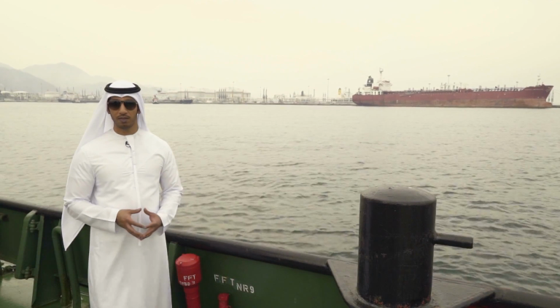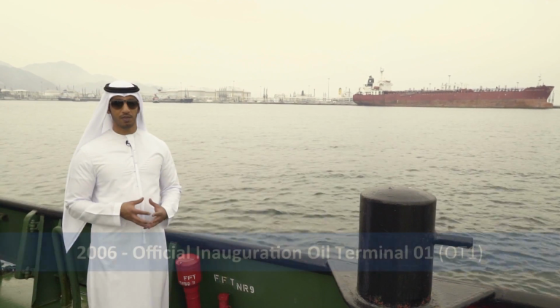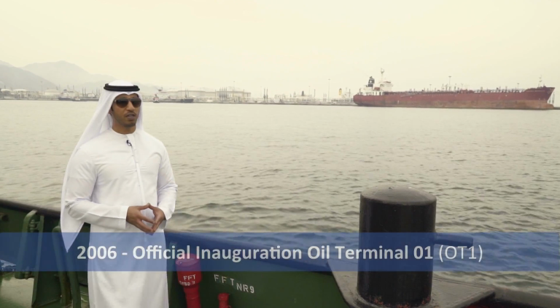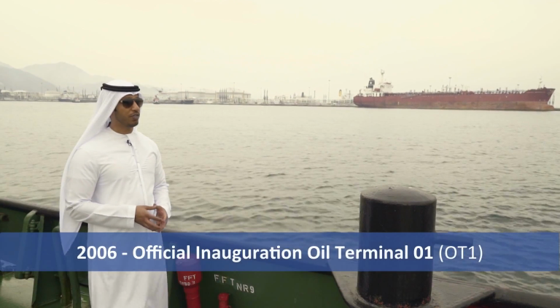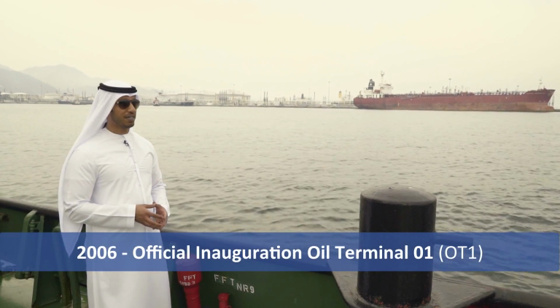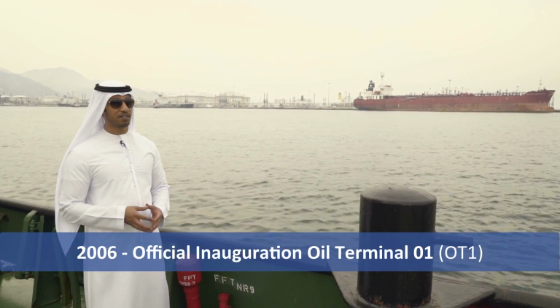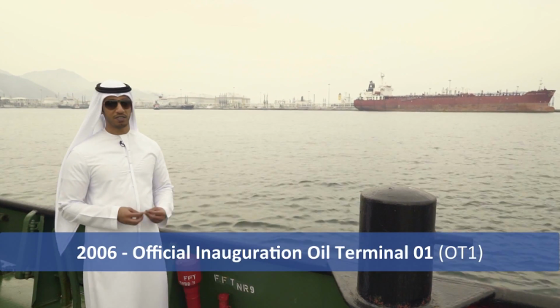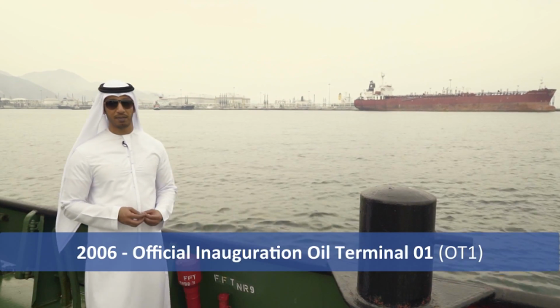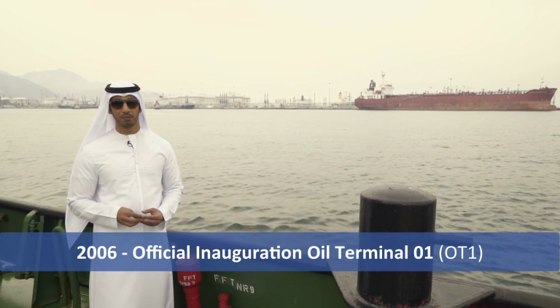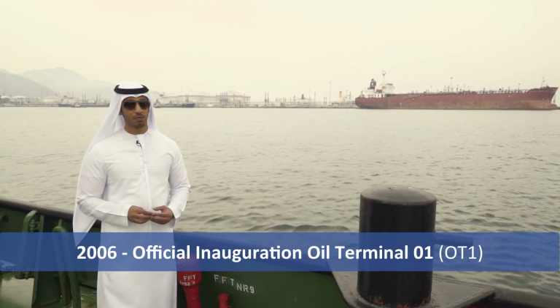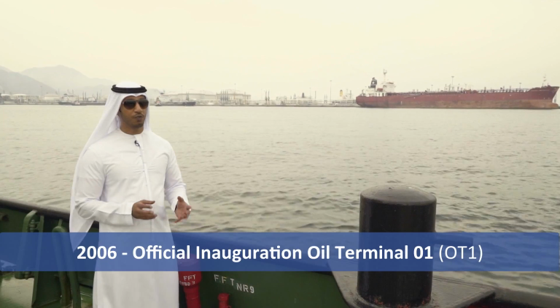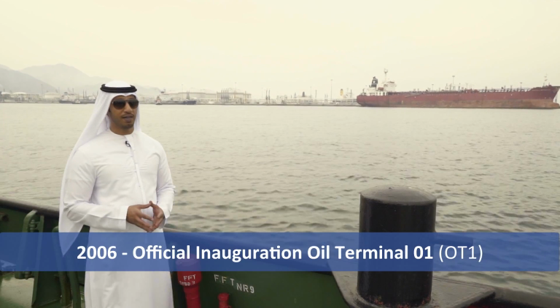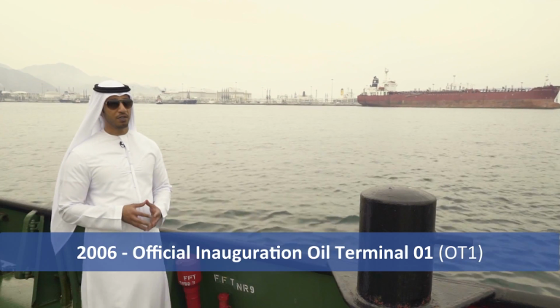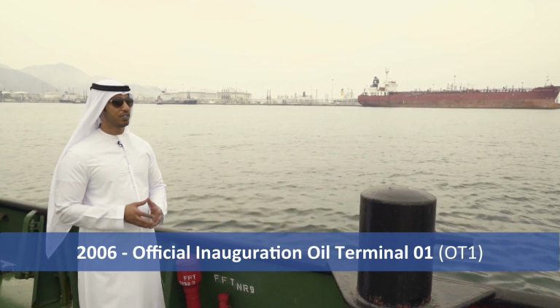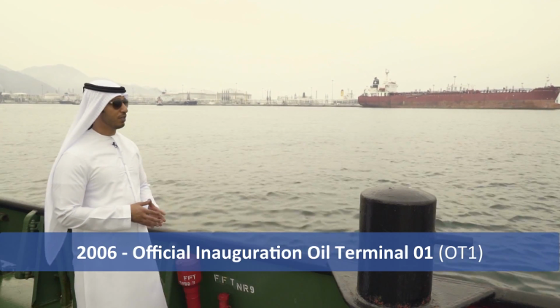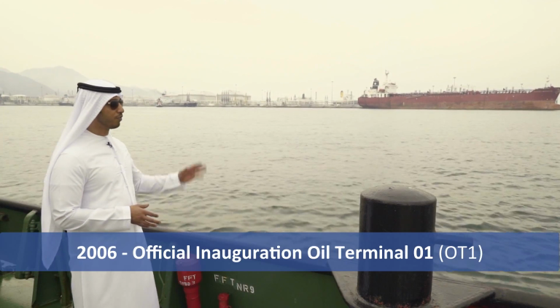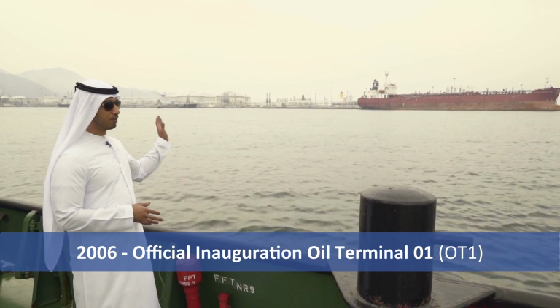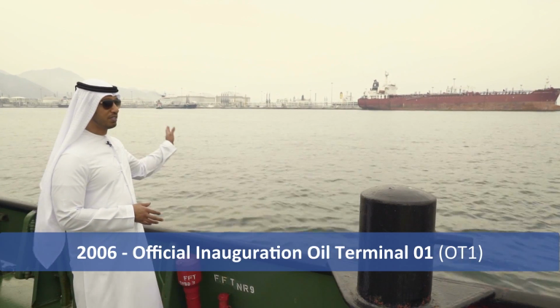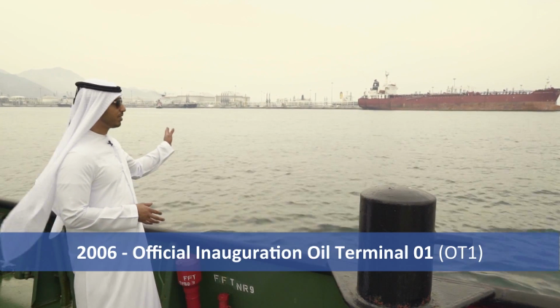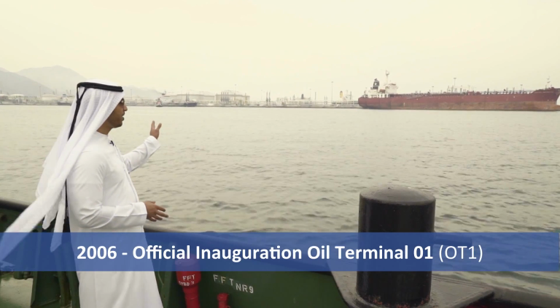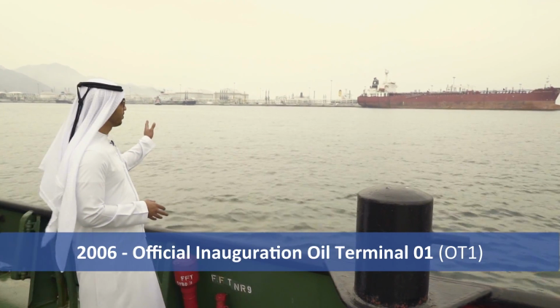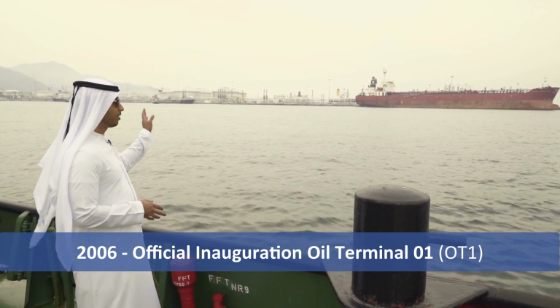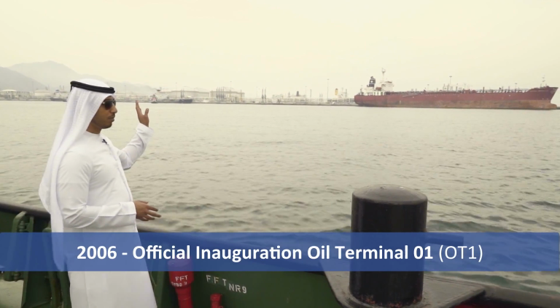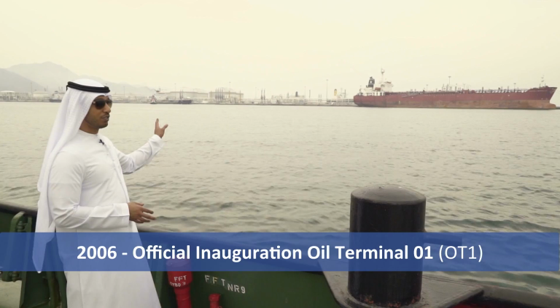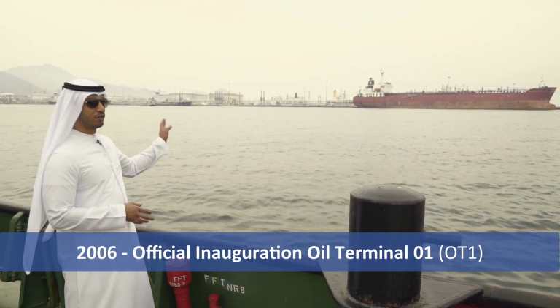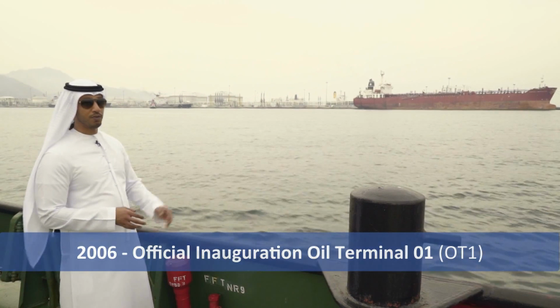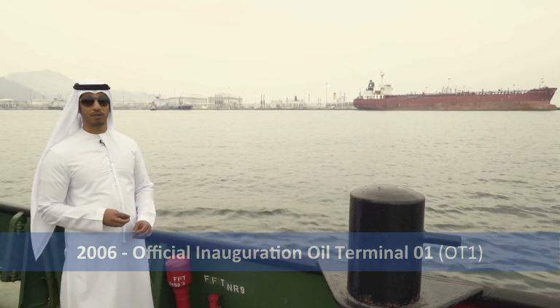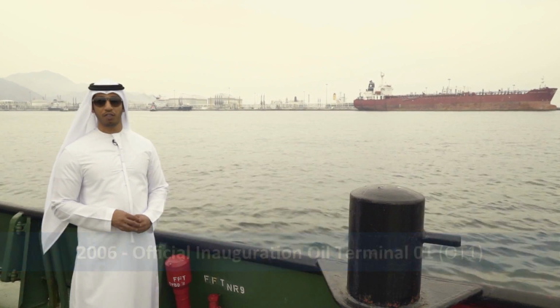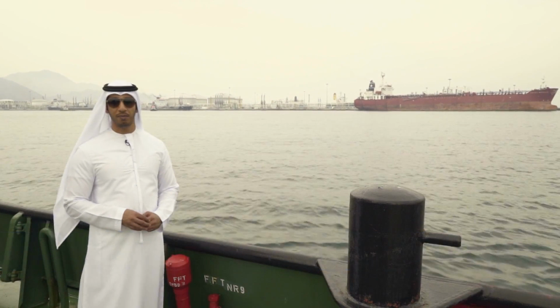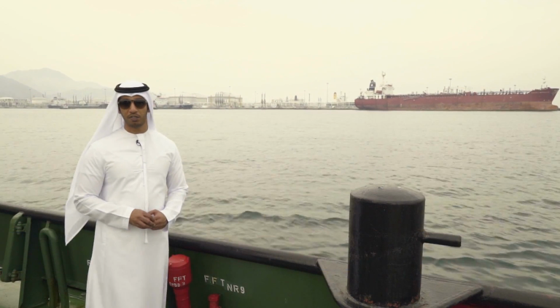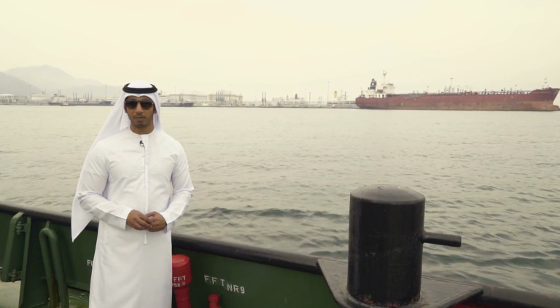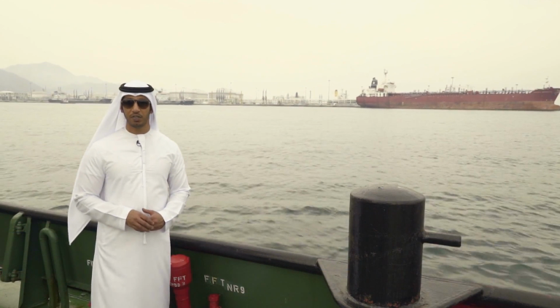In the year 2006 was the official inauguration of Oil Terminal 1, which consists of Berths 1, 2, and 3.